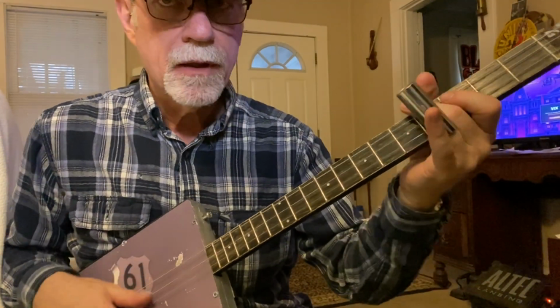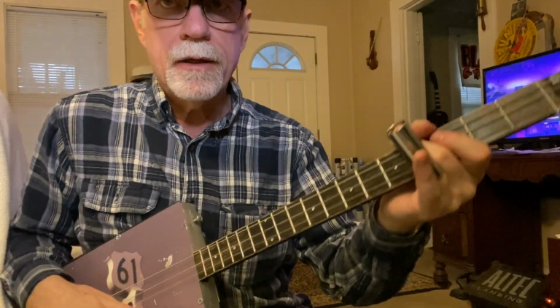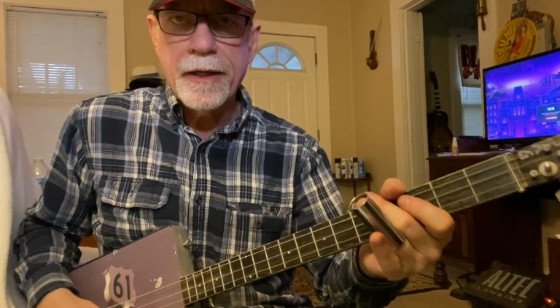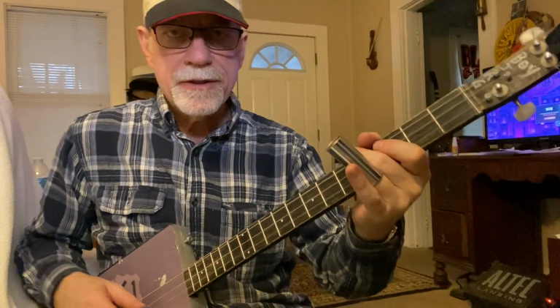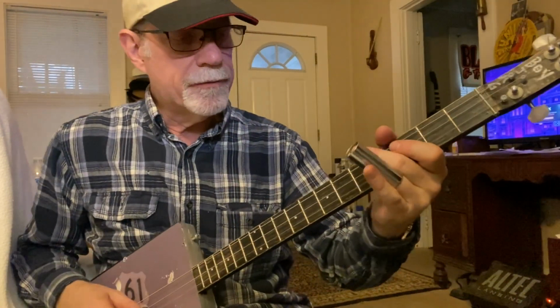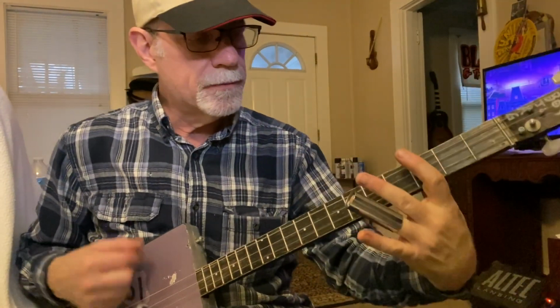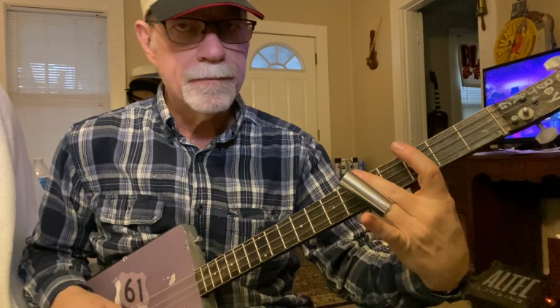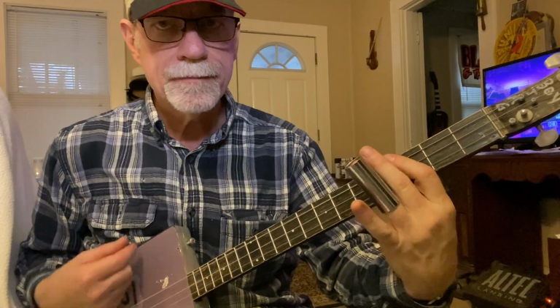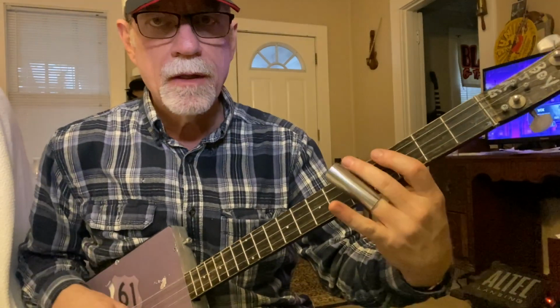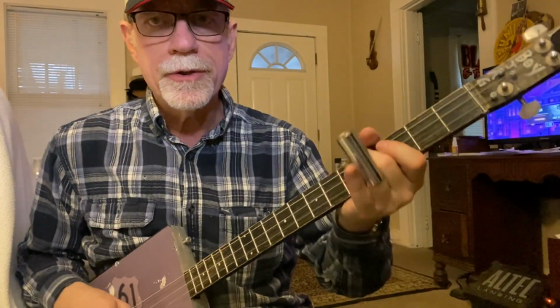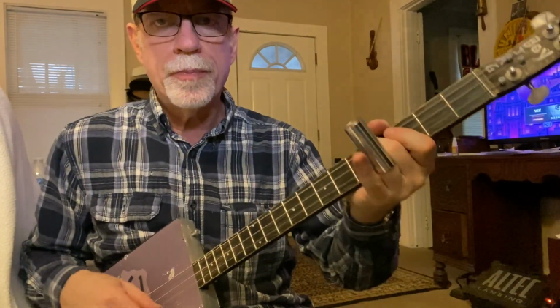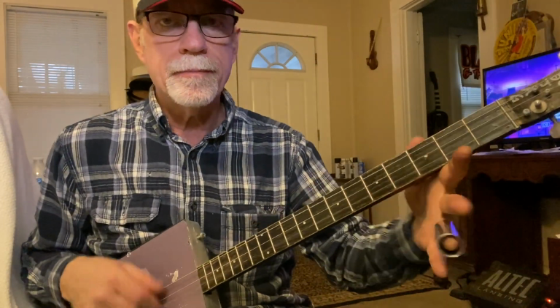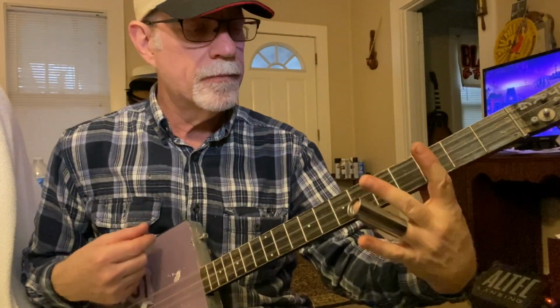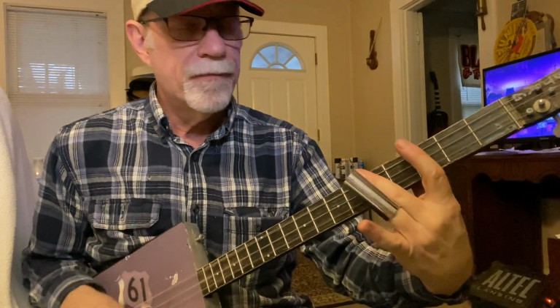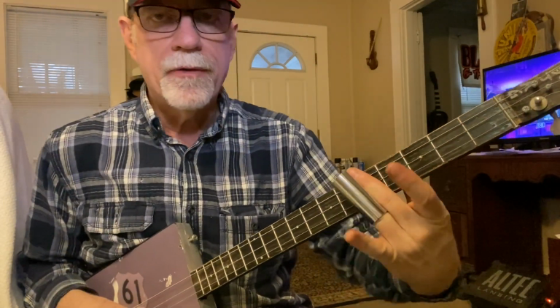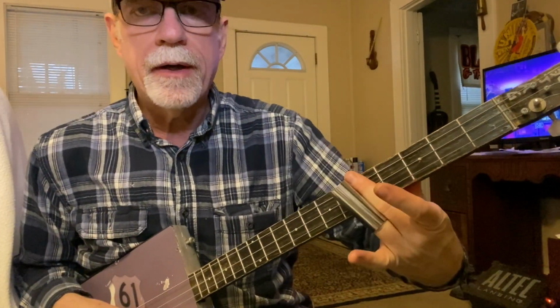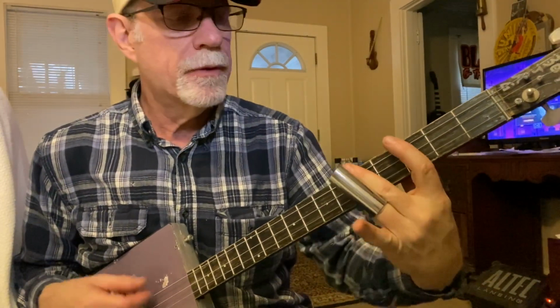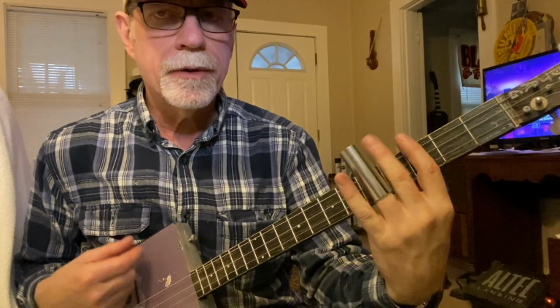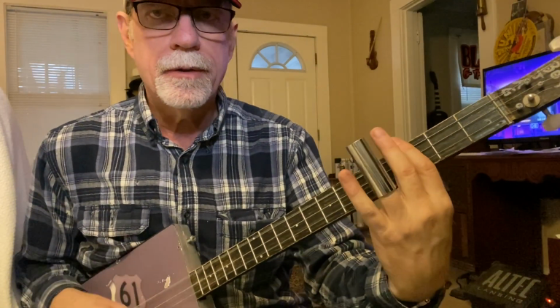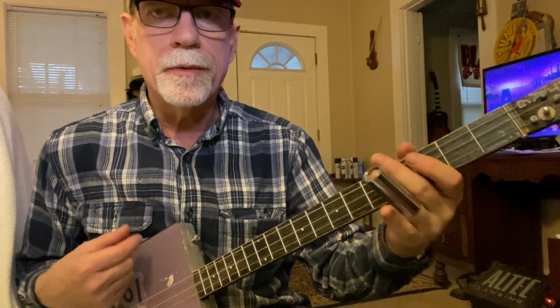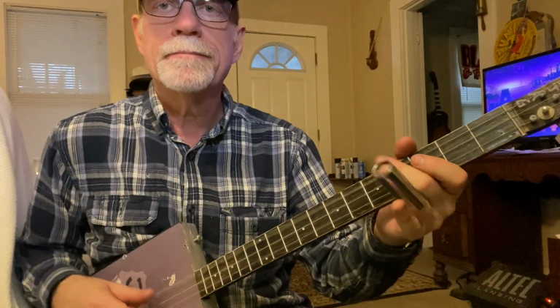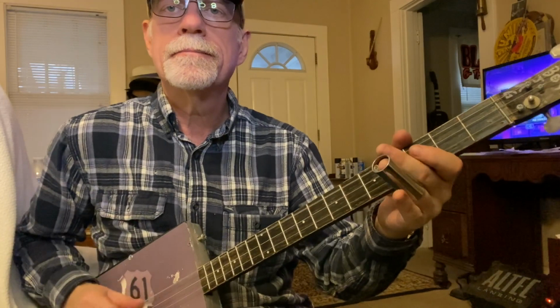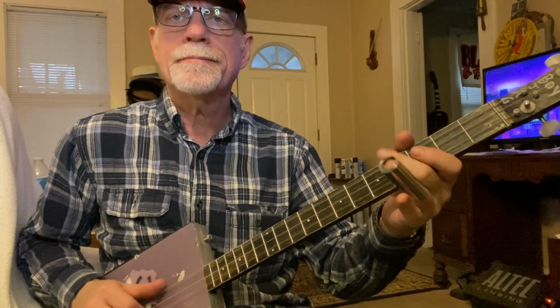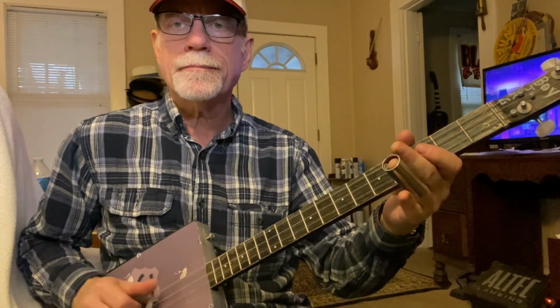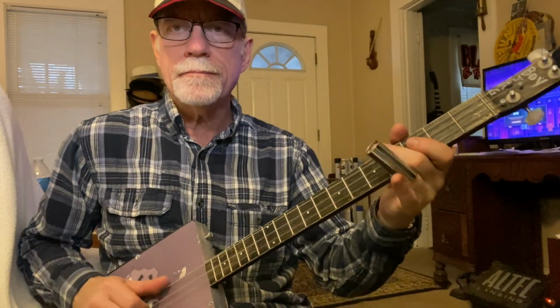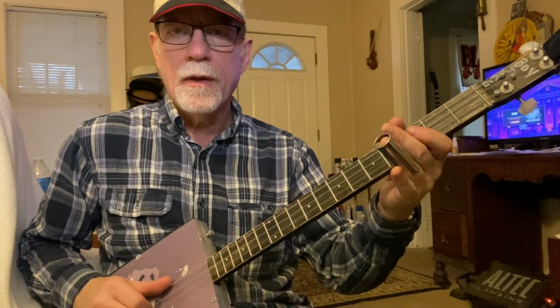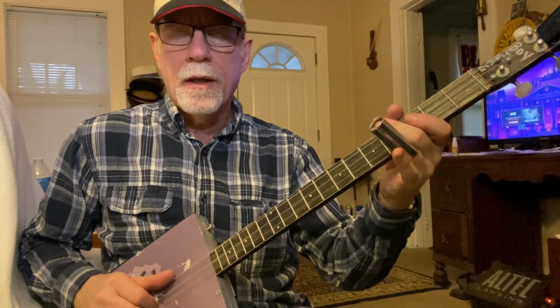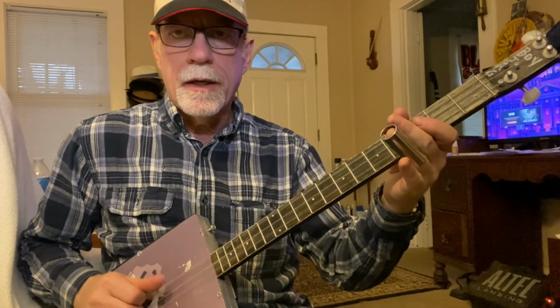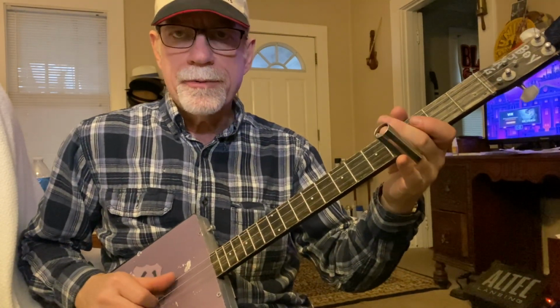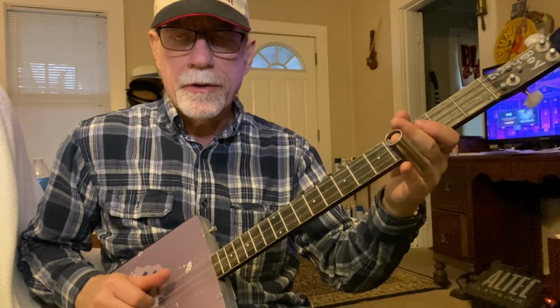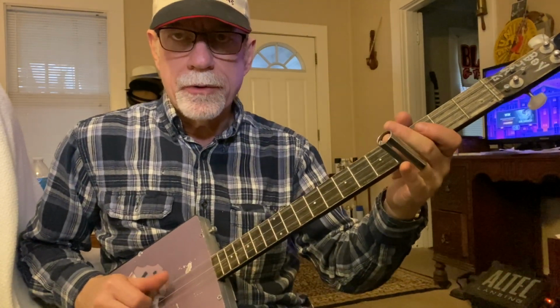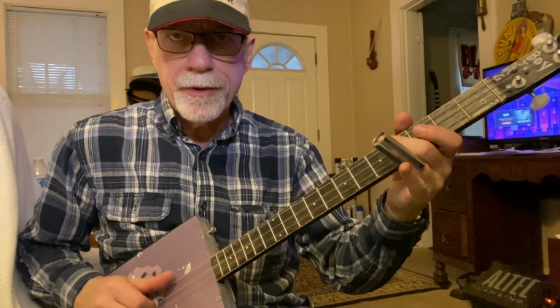Now it goes back to that second verse, which is open, five, three, open. And that's where the guitar solo comes up.